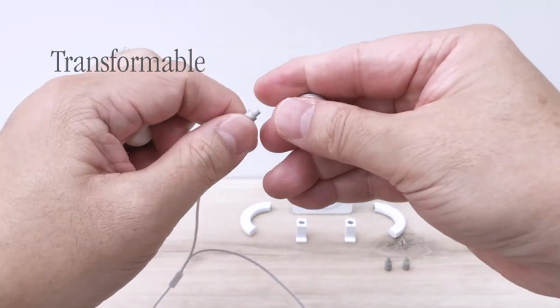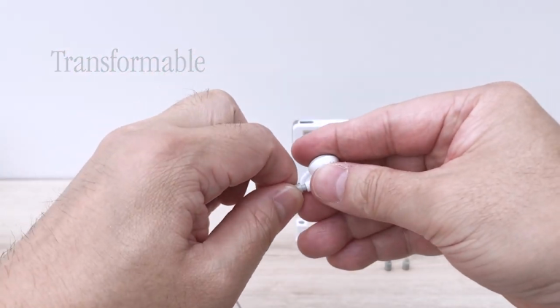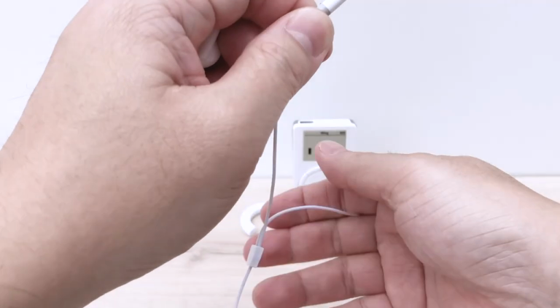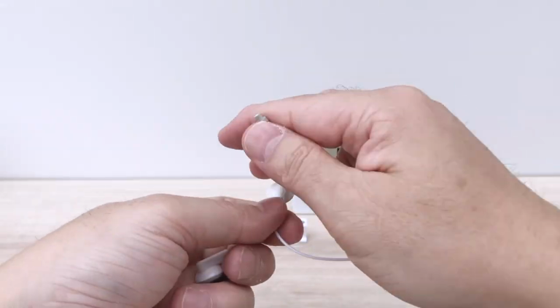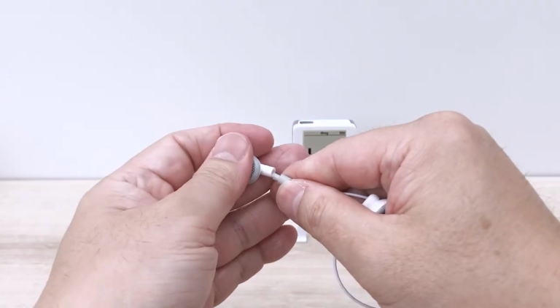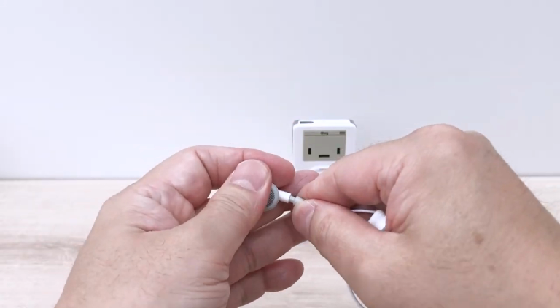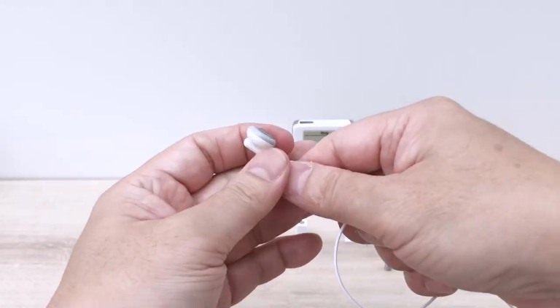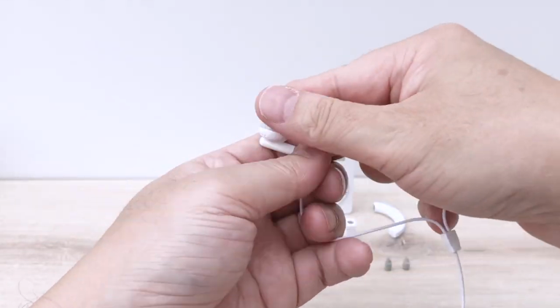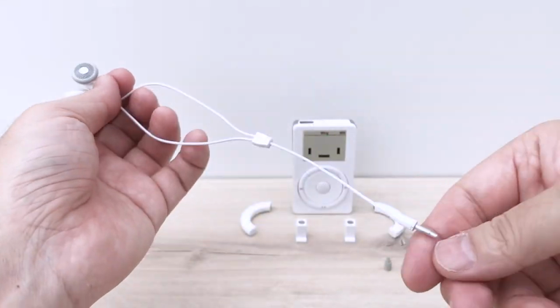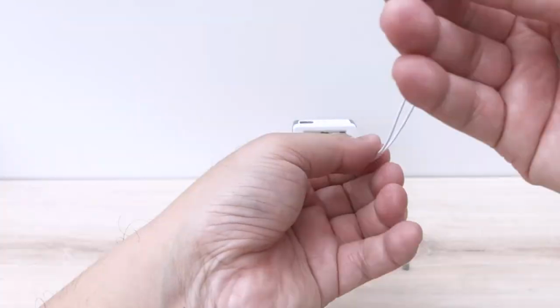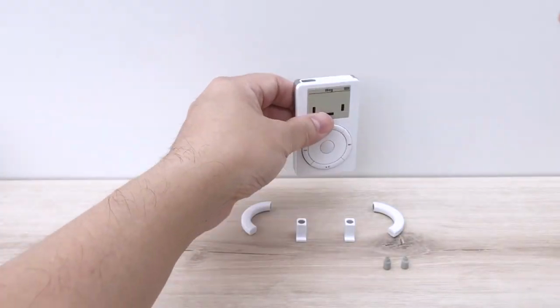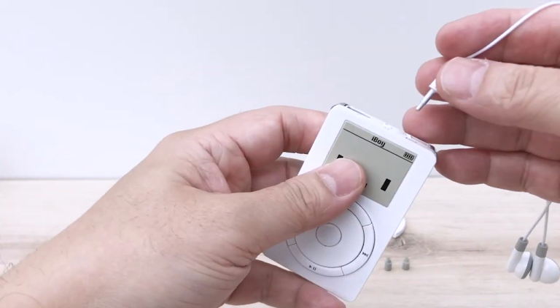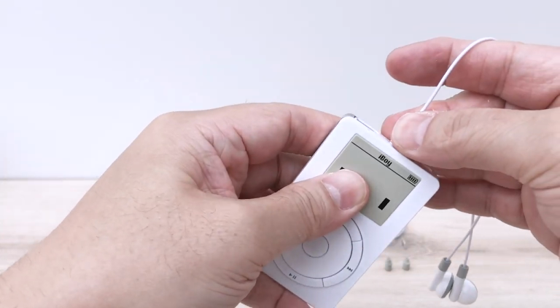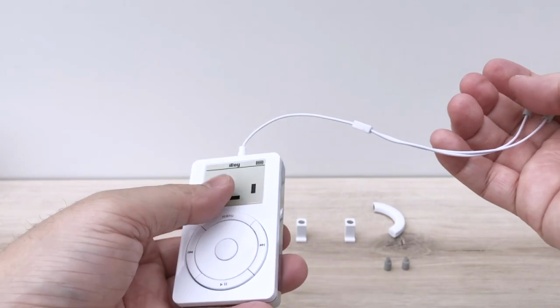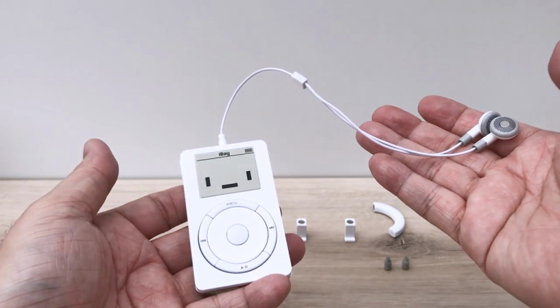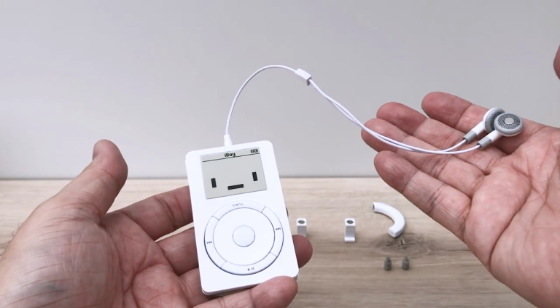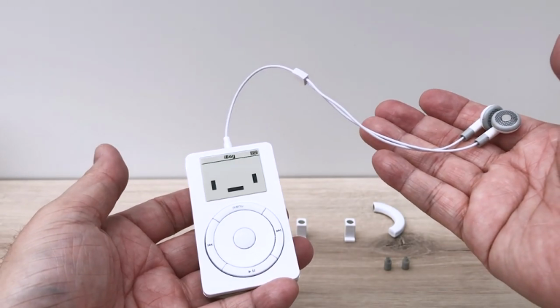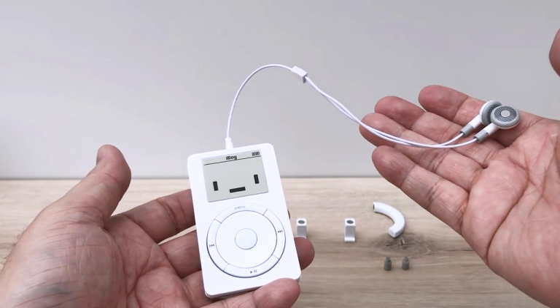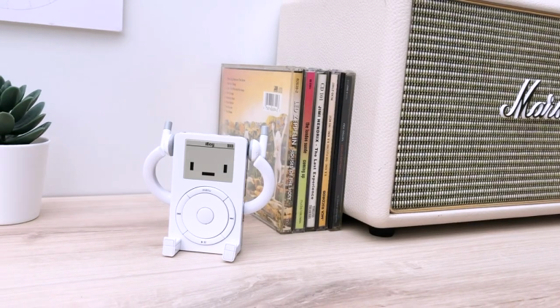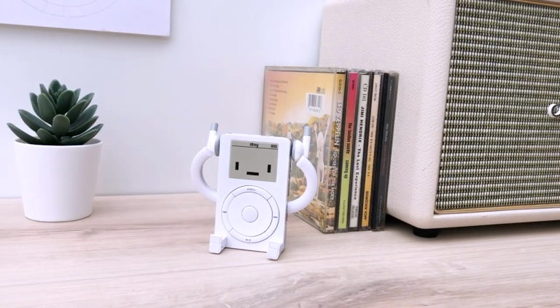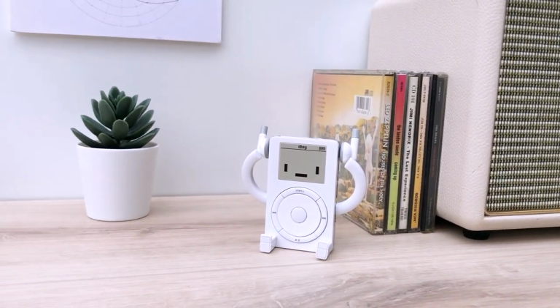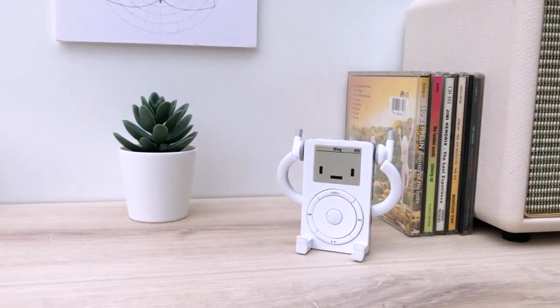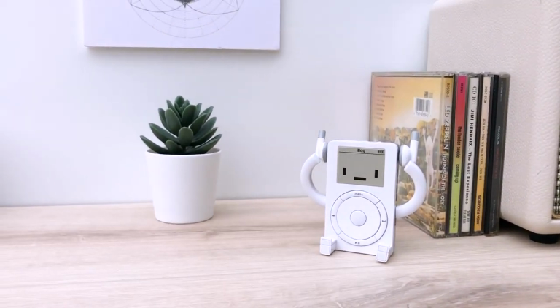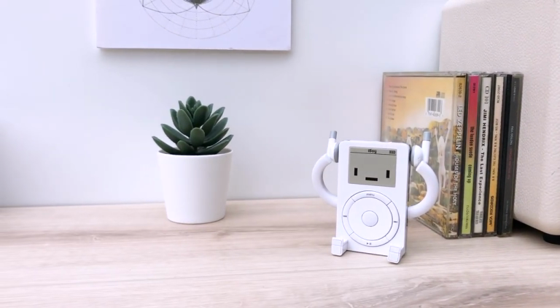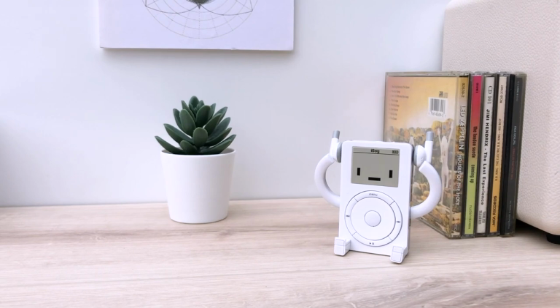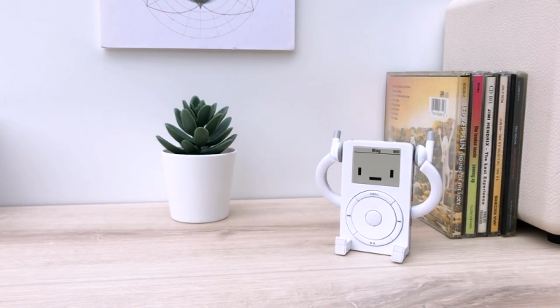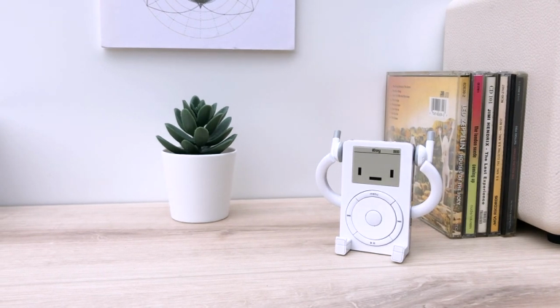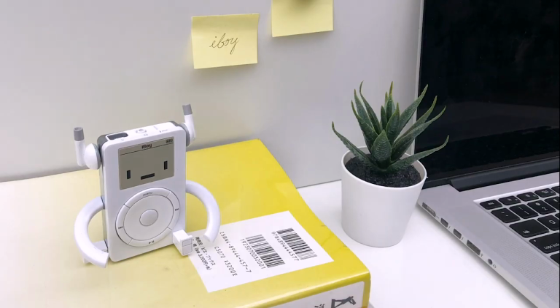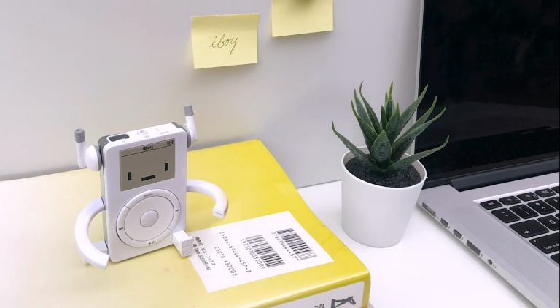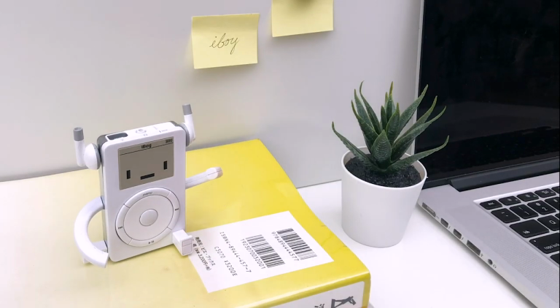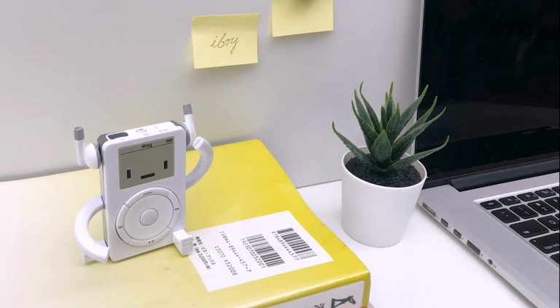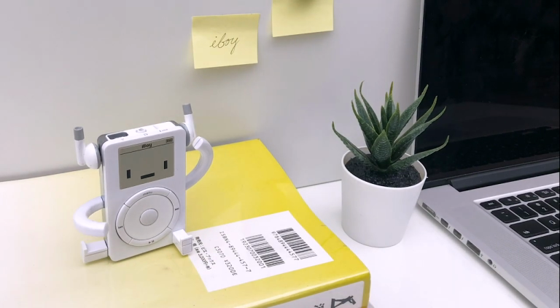That also means that it's transformable. iBoy will look great at home or in your office. It's got a nice retro touch for a little bit of nostalgia.